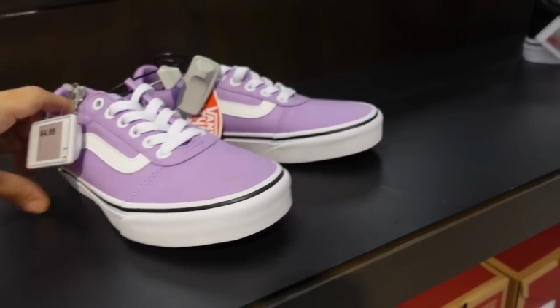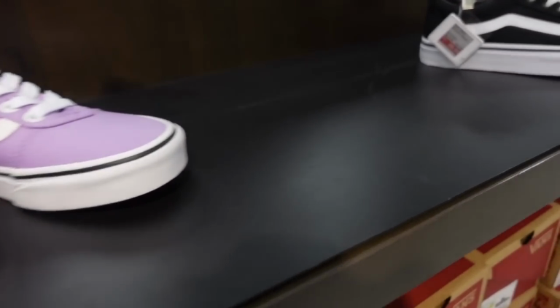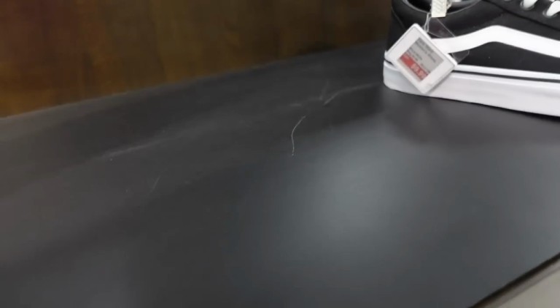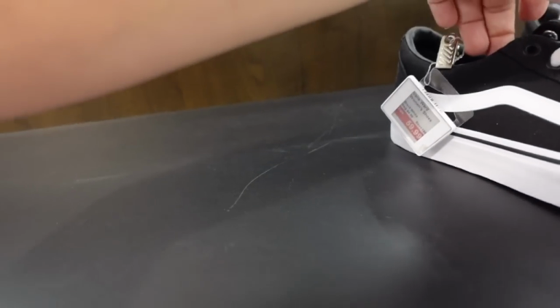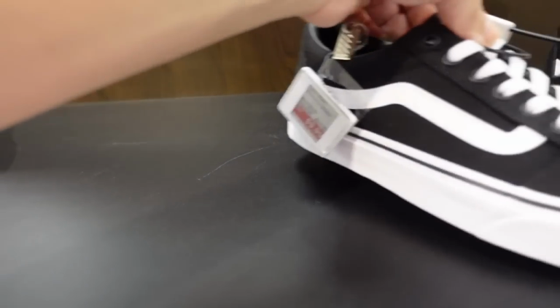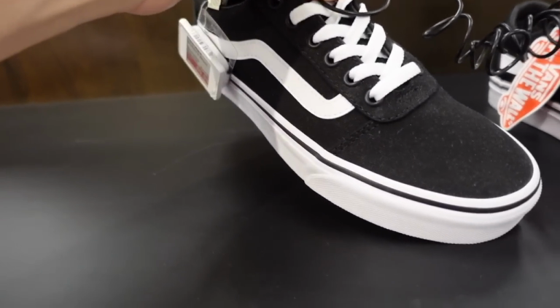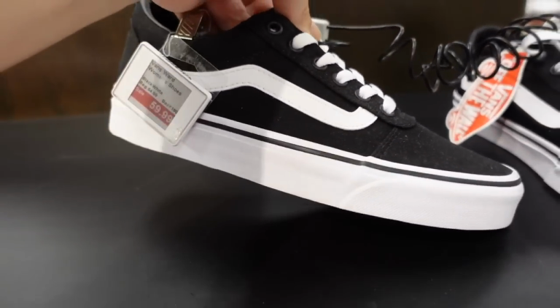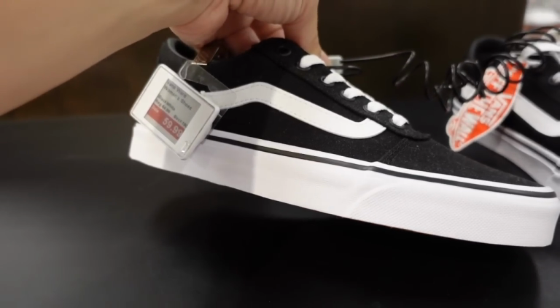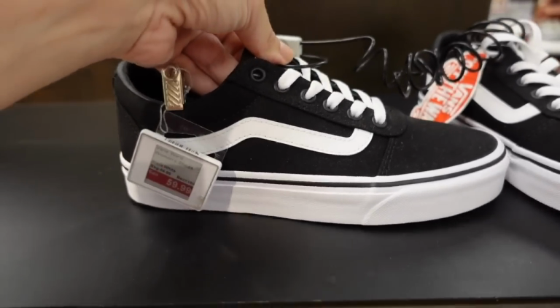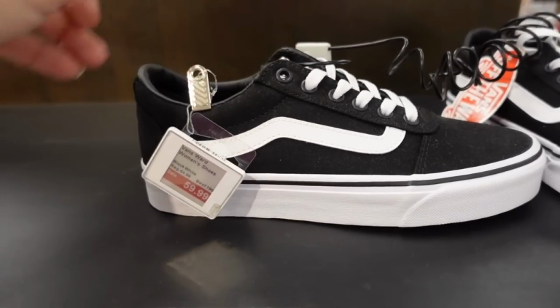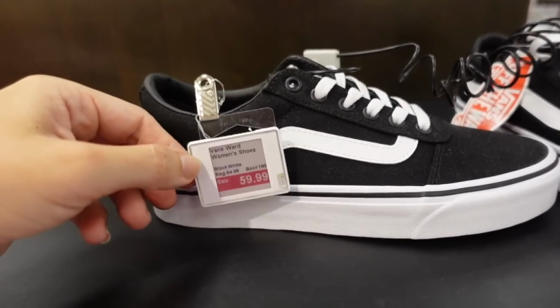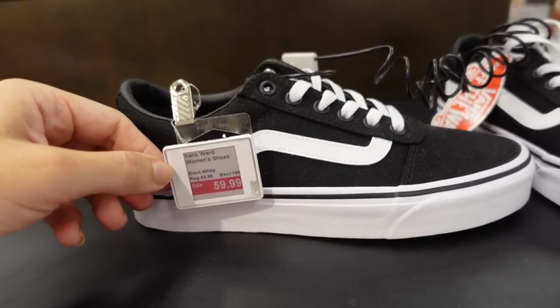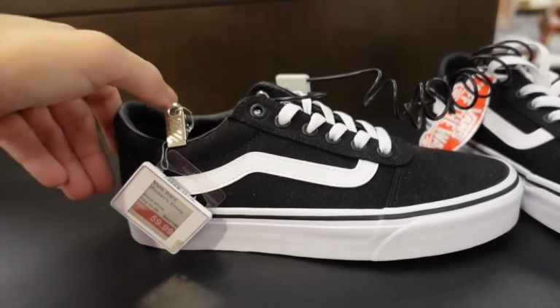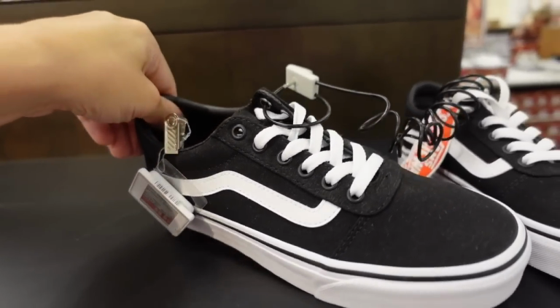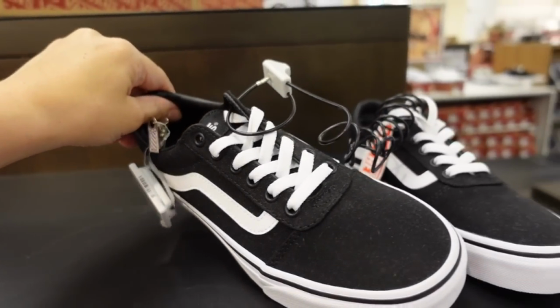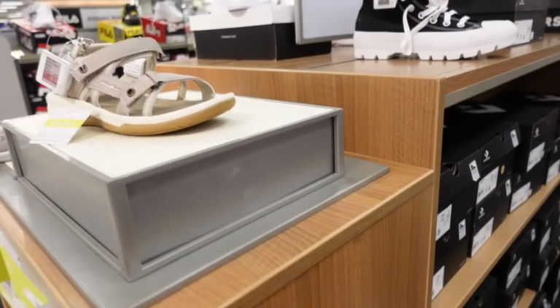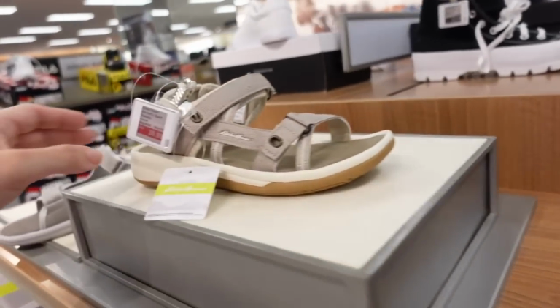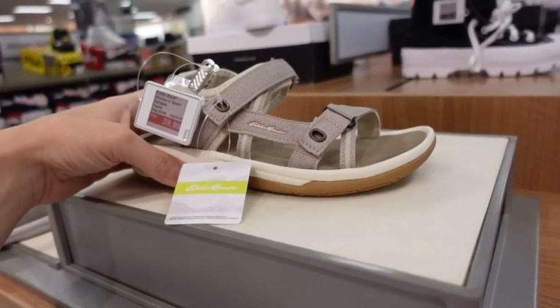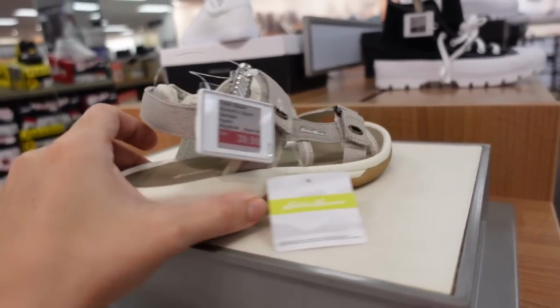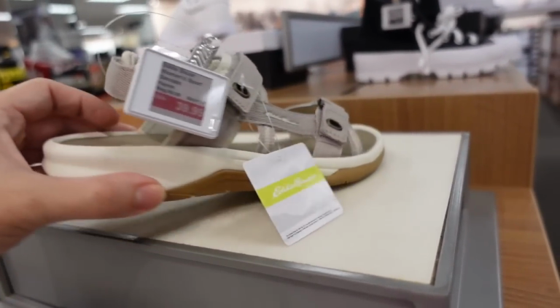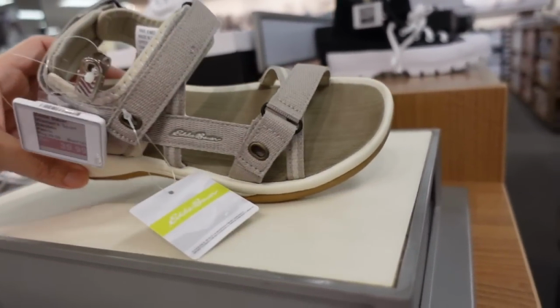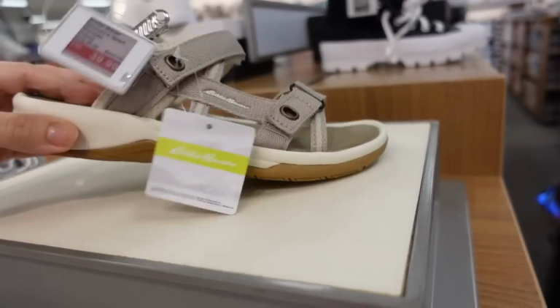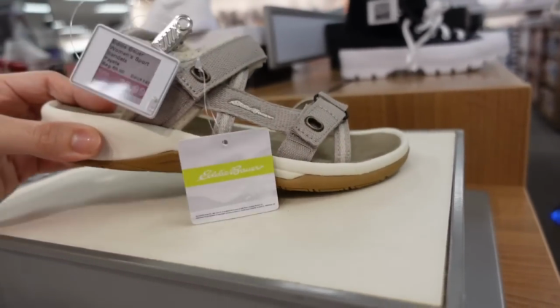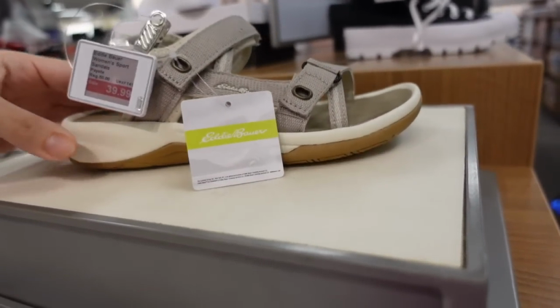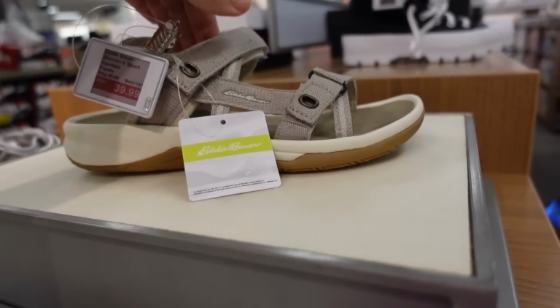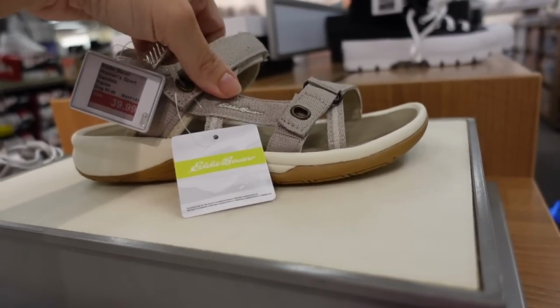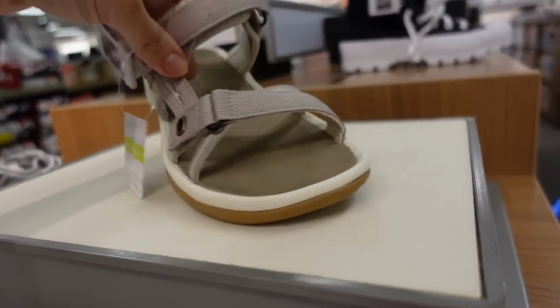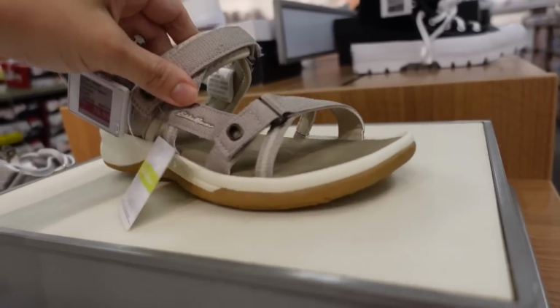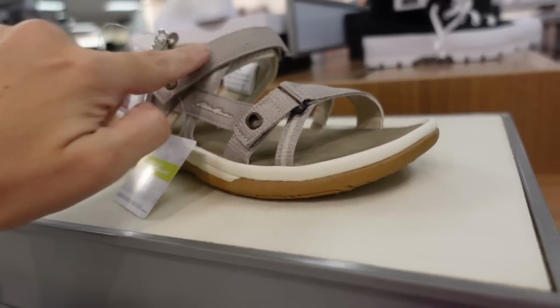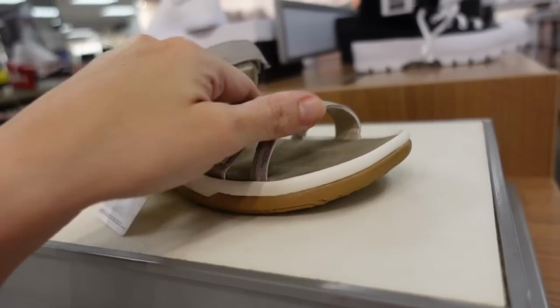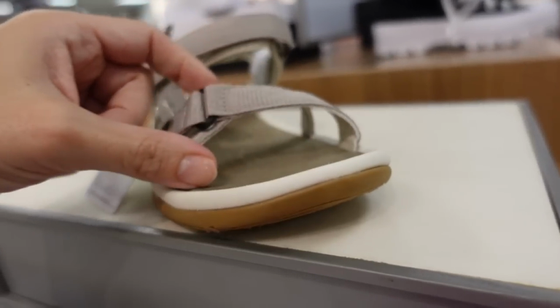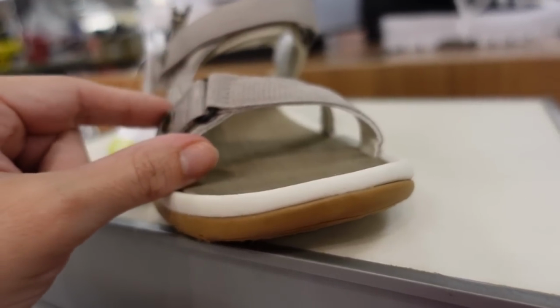New colors in the classic Vans sneakers — canvas material, $64.99. Comes in purple and black. The black is on sale for $59.99. Also seeing Eddie Bauer shoes for the first time — really nice lightweight nature-style sandal with velcro that's also adjustable, on sale for $39.99, regularly $50.